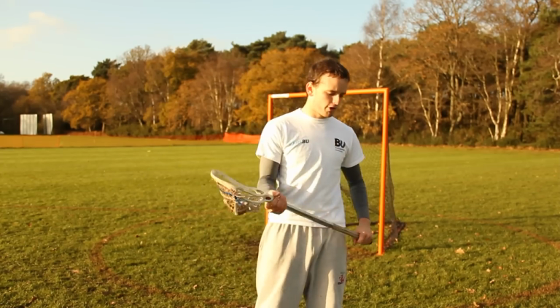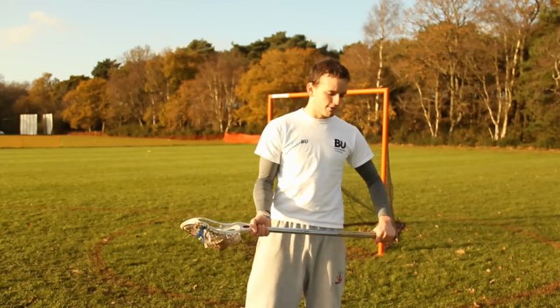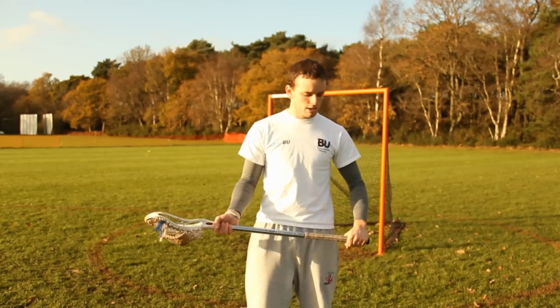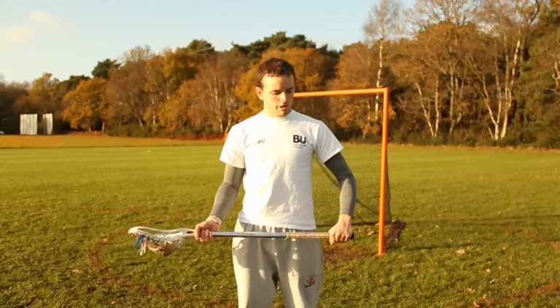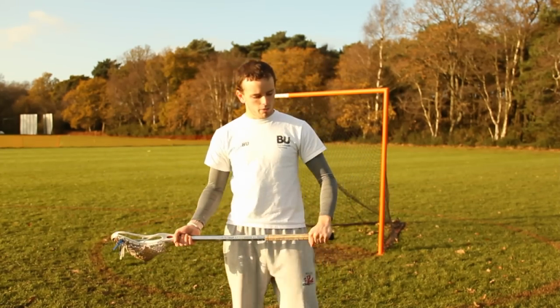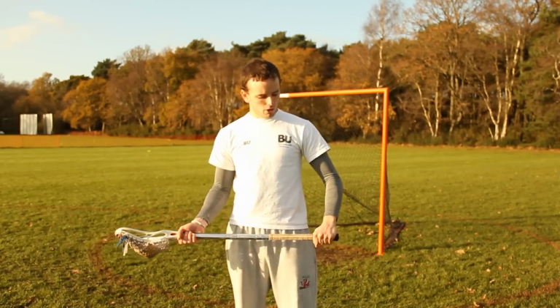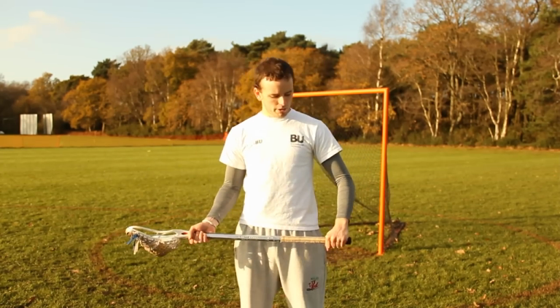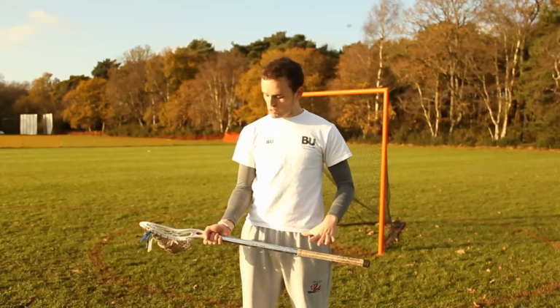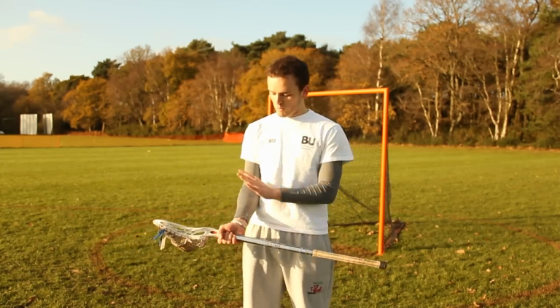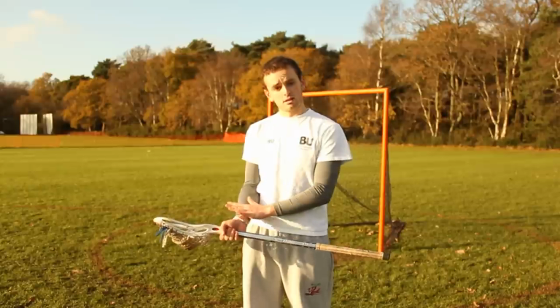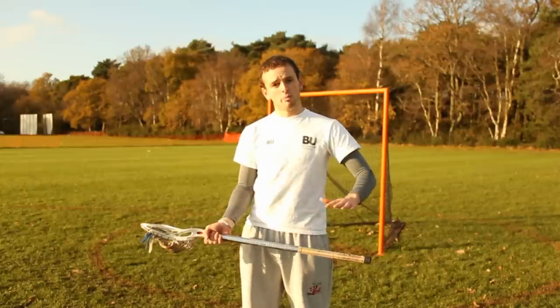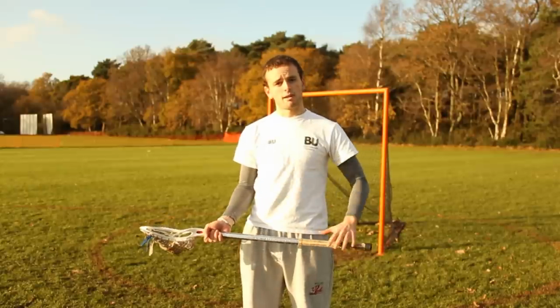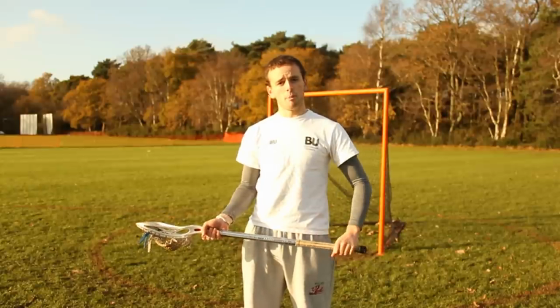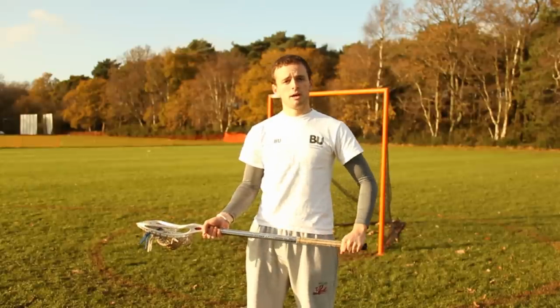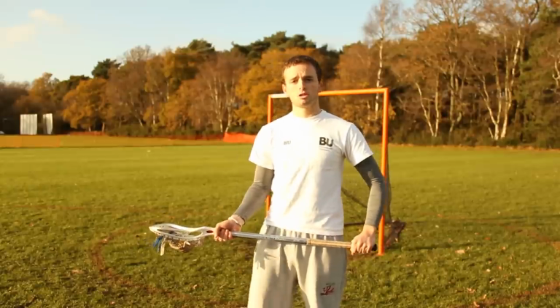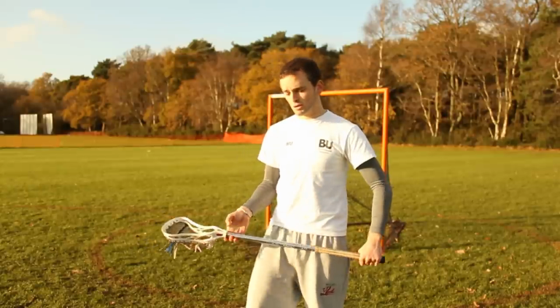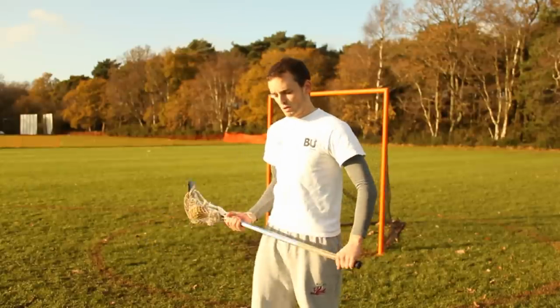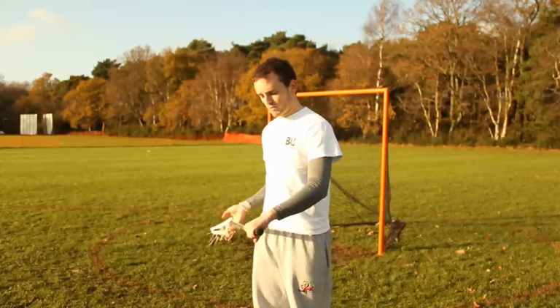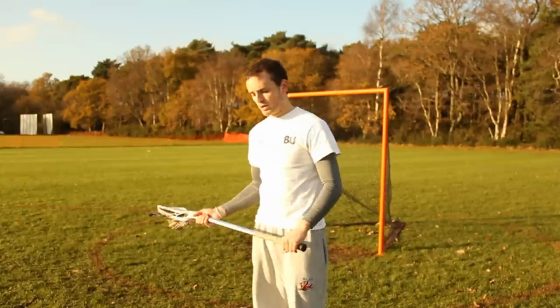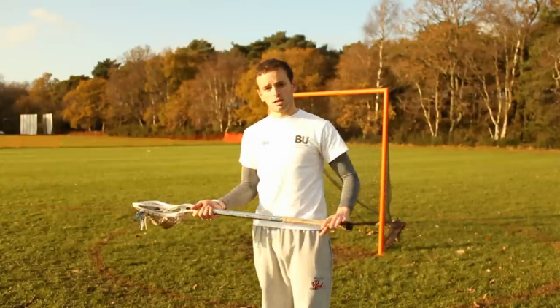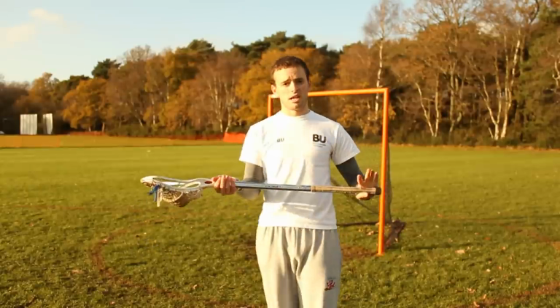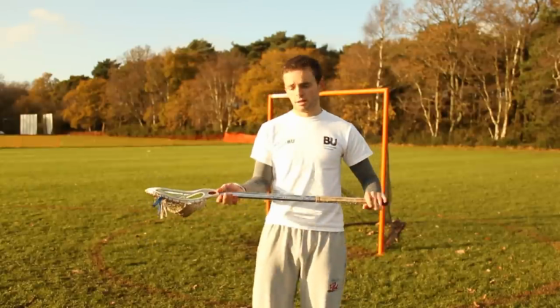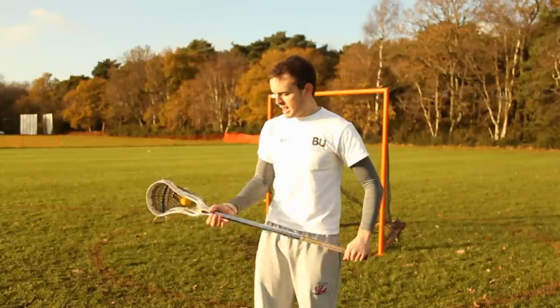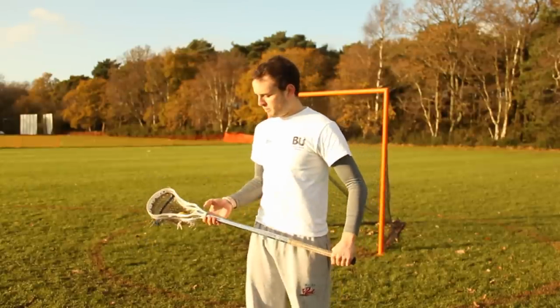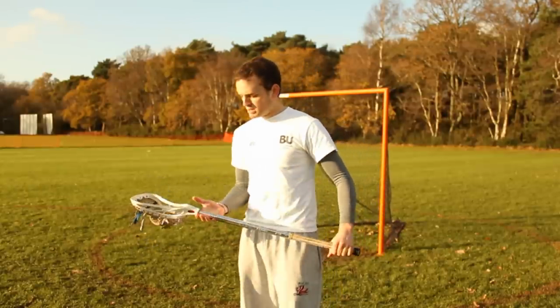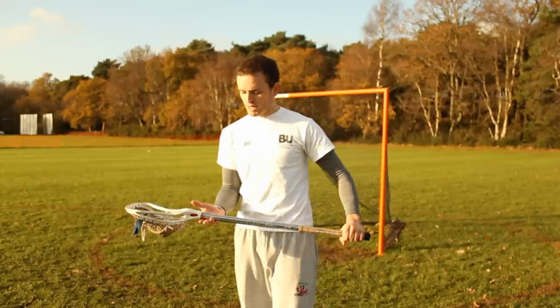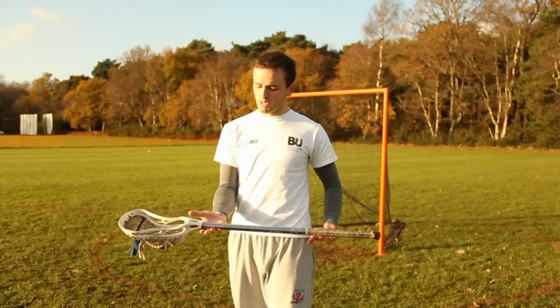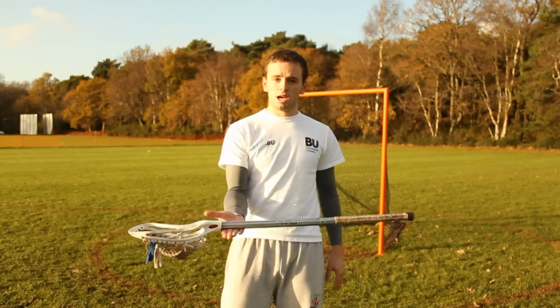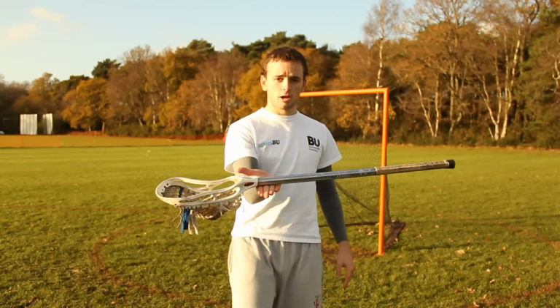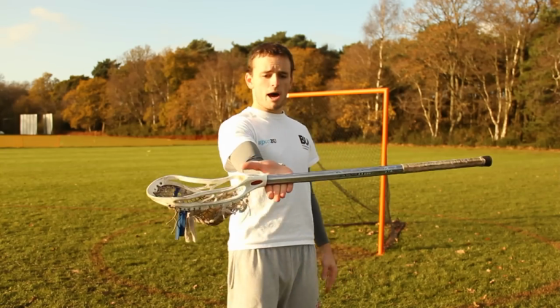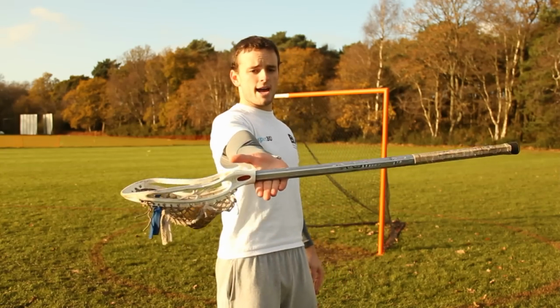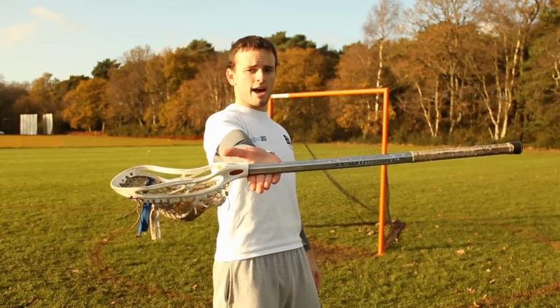First things first, when you're running with the ball you normally have one hand at the top and one hand at the bottom, unless you're just about to shoot, but at this point you're going to hold it like this. You need the stick nice and loose, probably going to be in the palm of your hand like that.